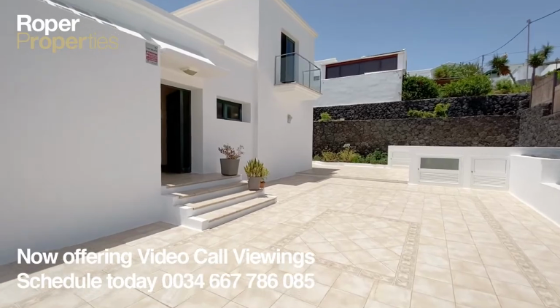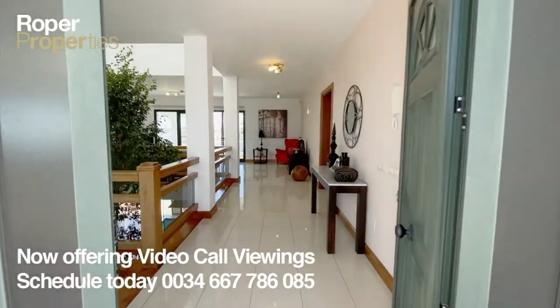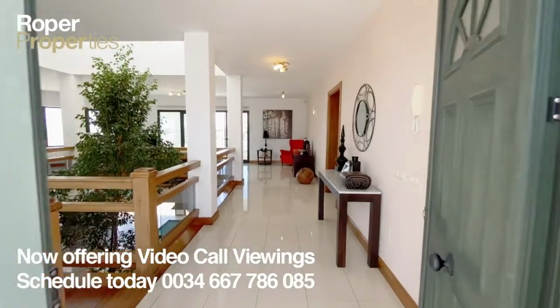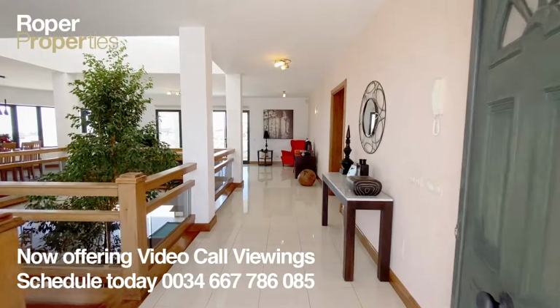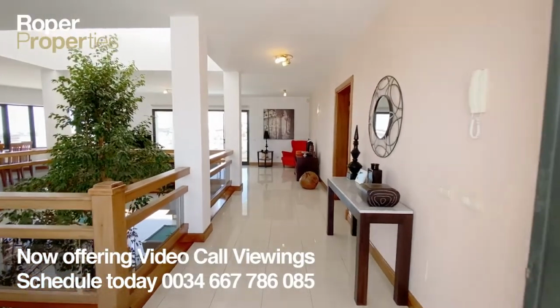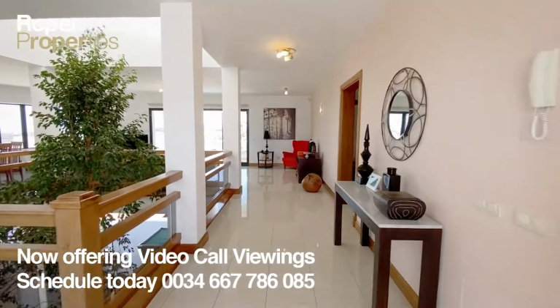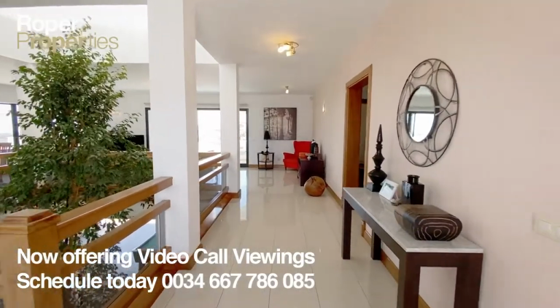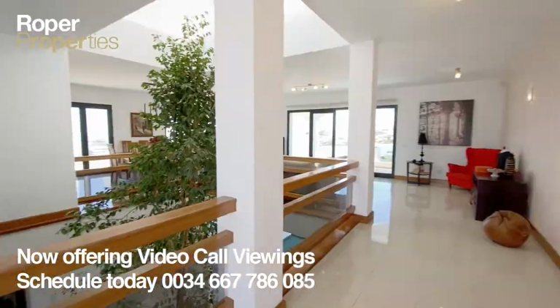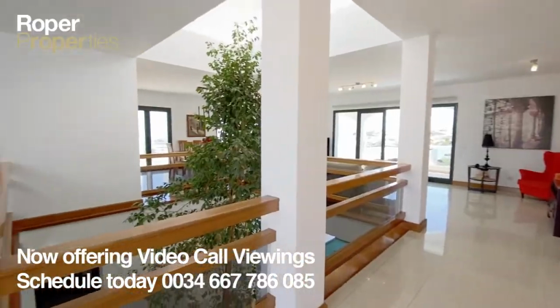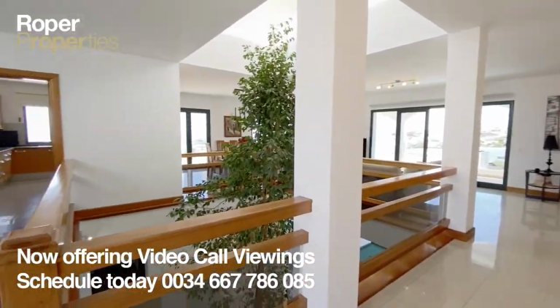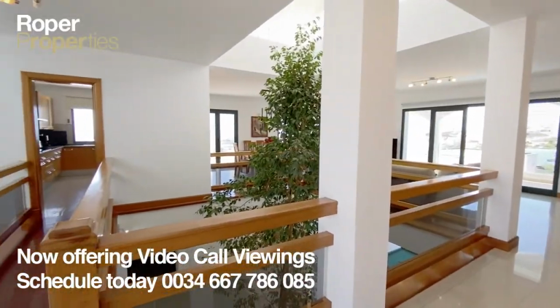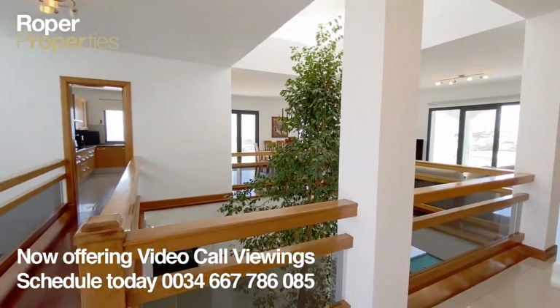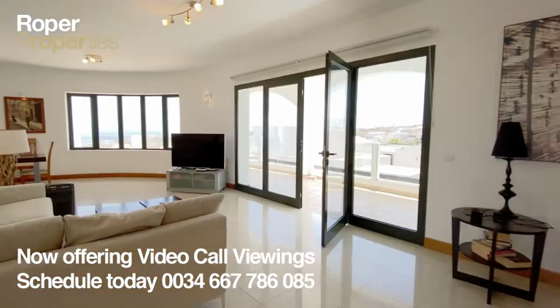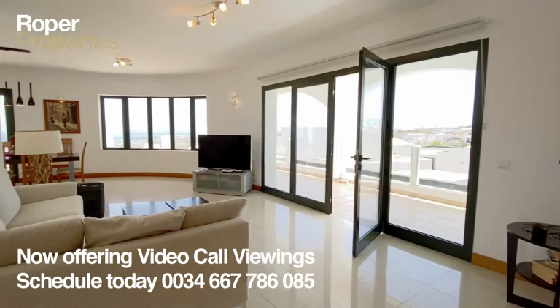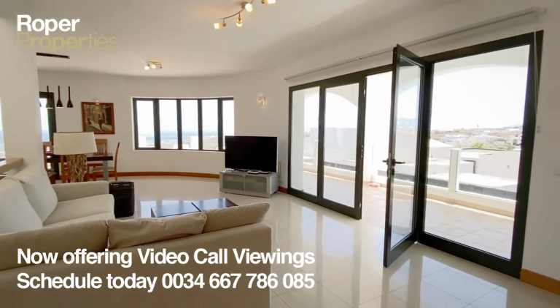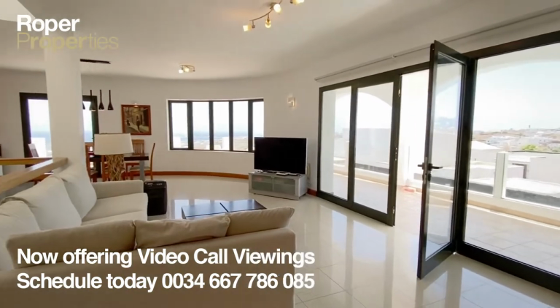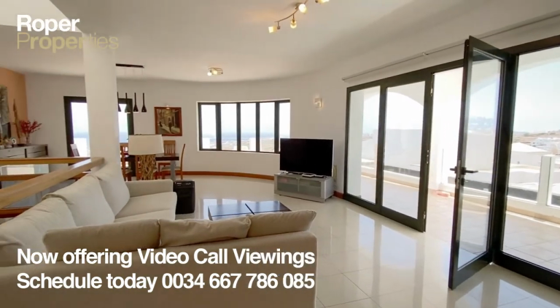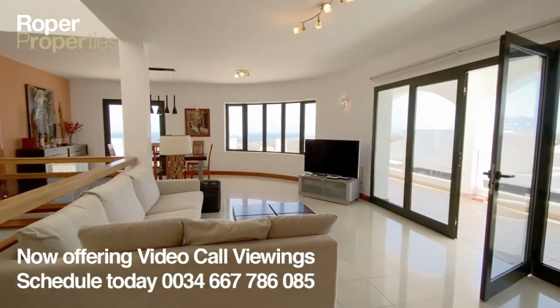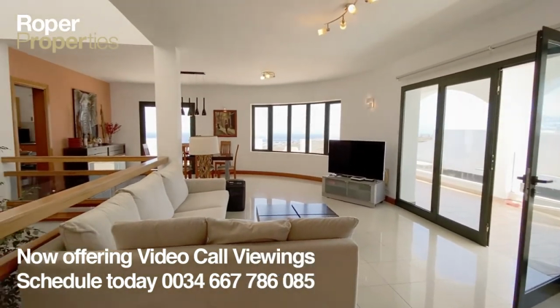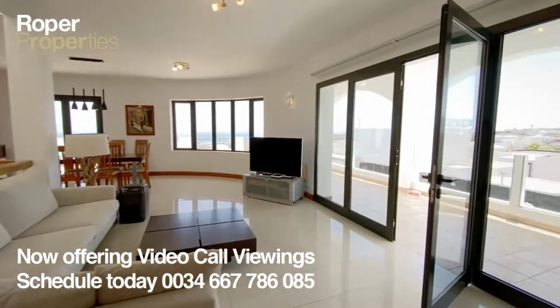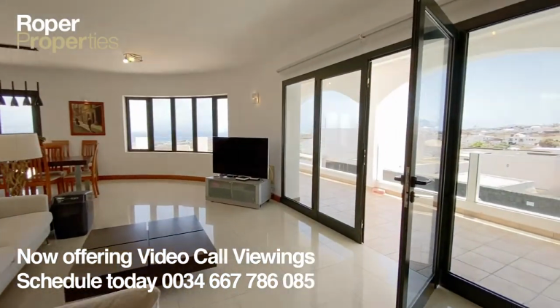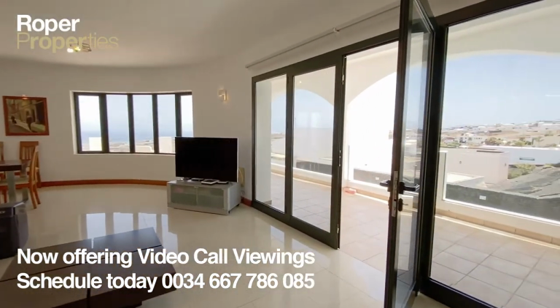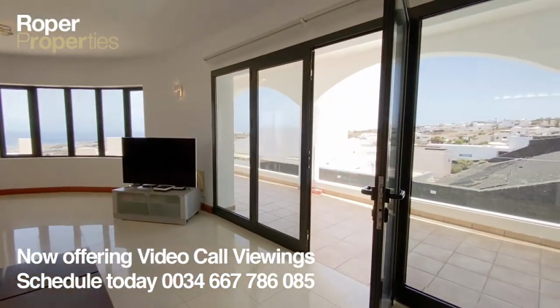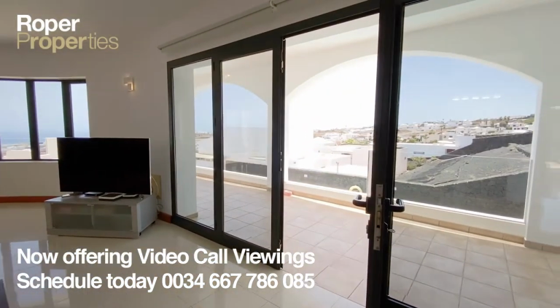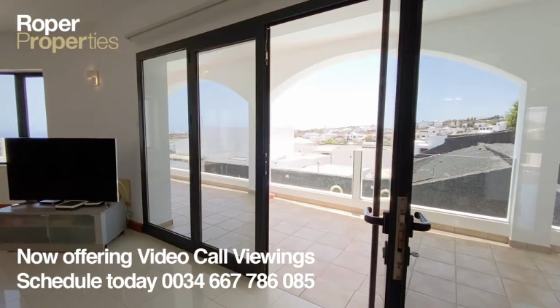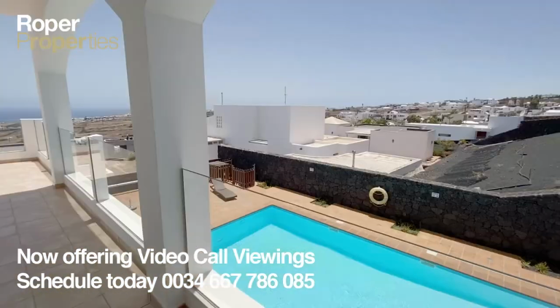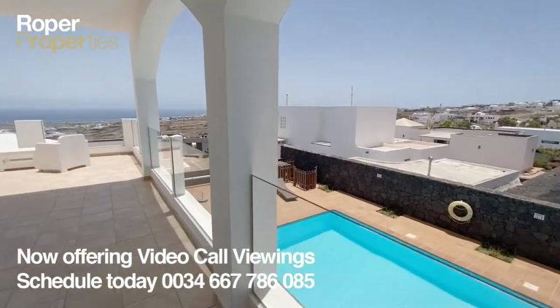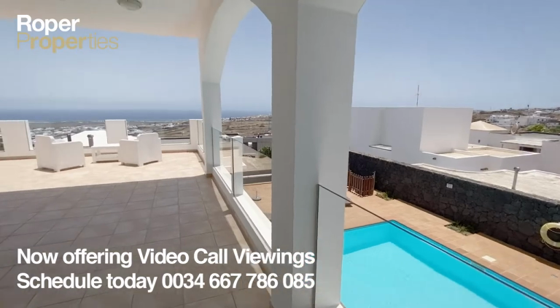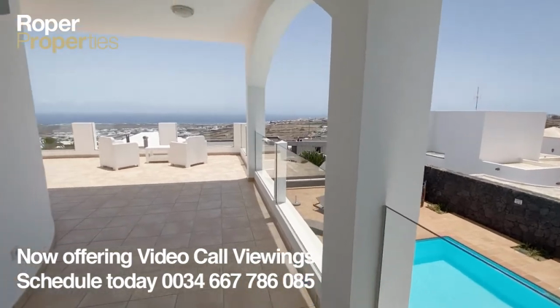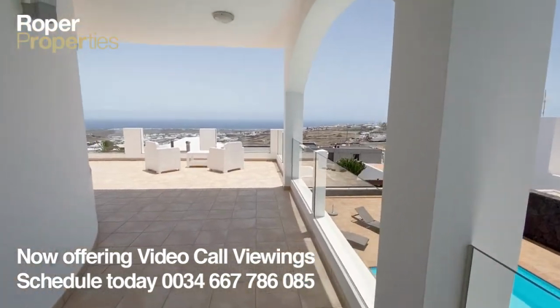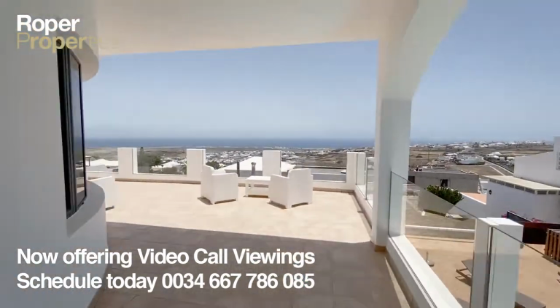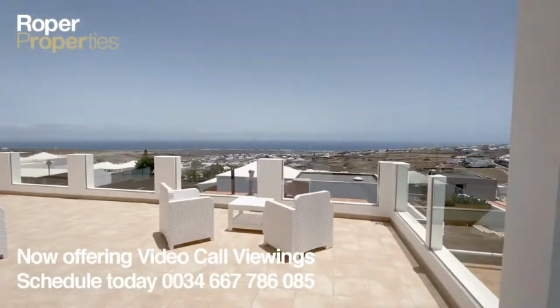Roper Properties presents this exceptional five-bedroom villa, supremely positioned in the Candelaria area of Tias, on a plot of over 1,000 square meters, with awe-inspiring panoramic sea views.